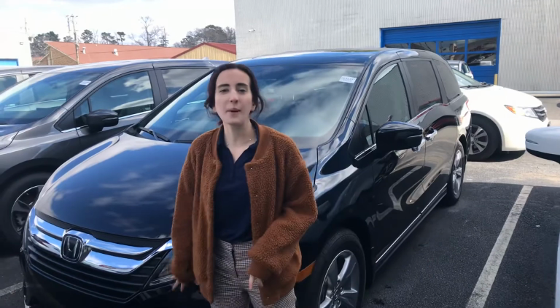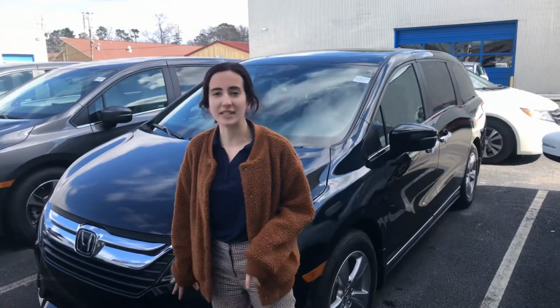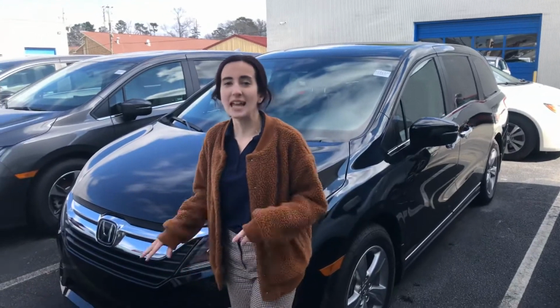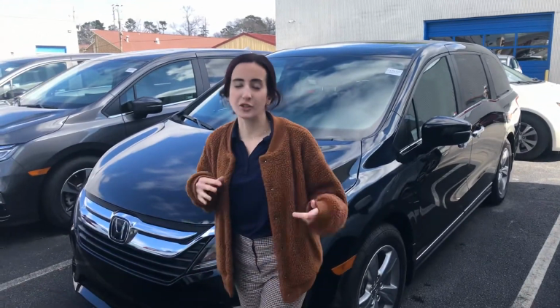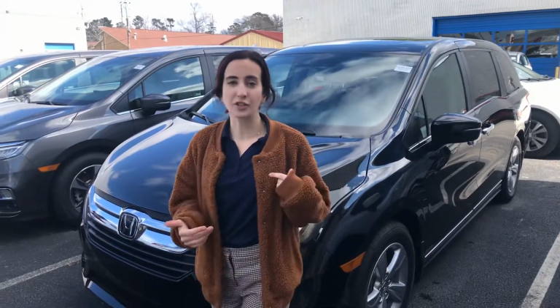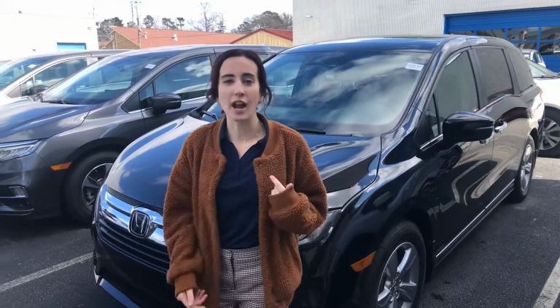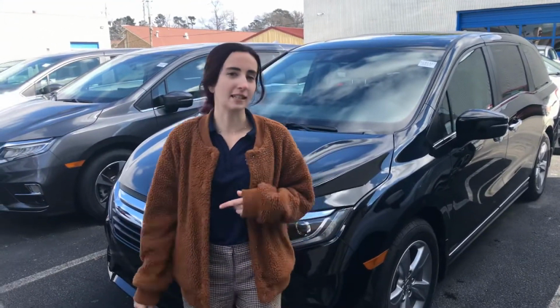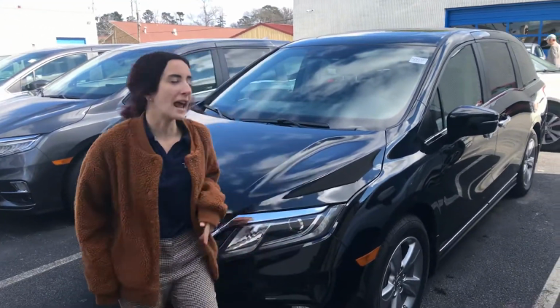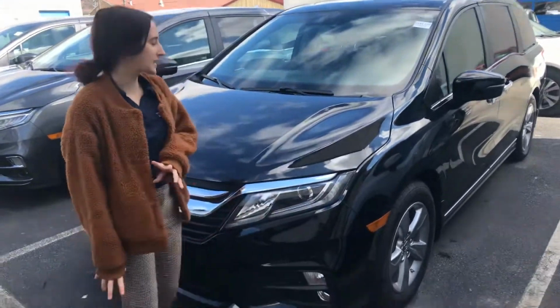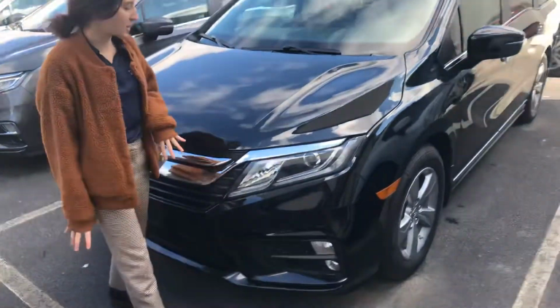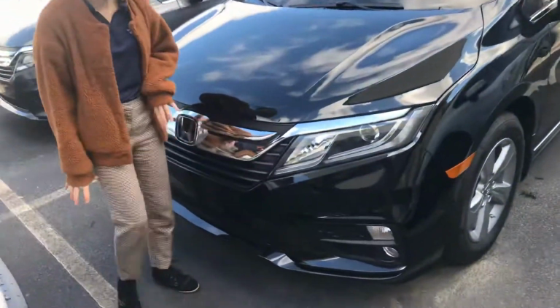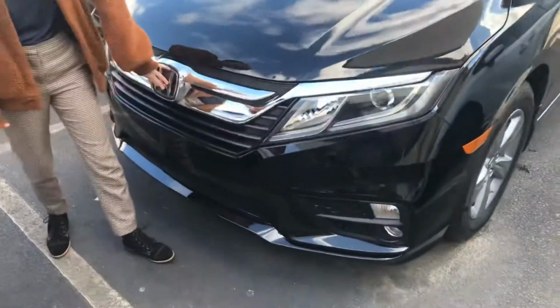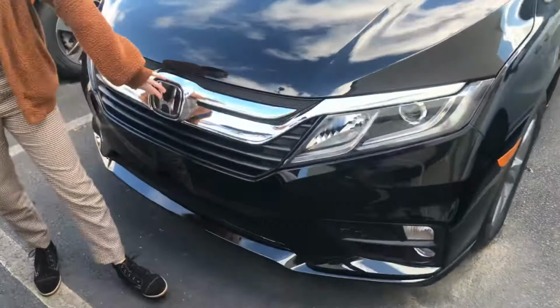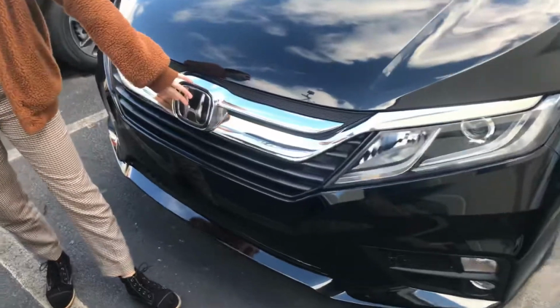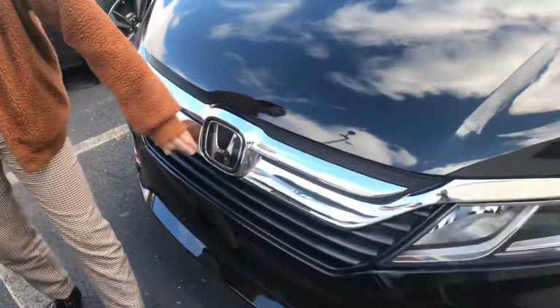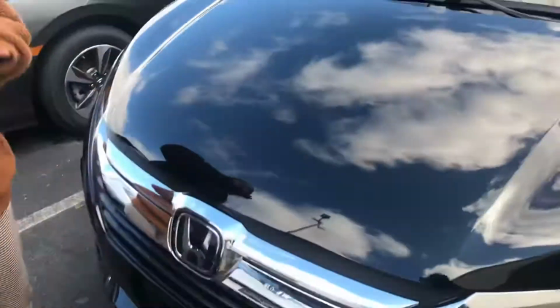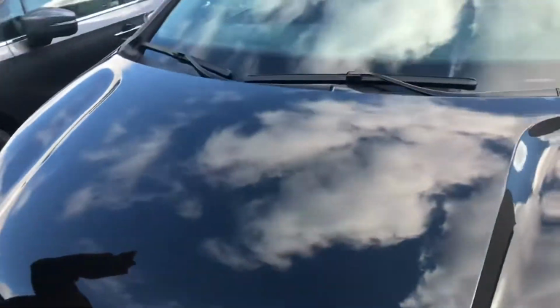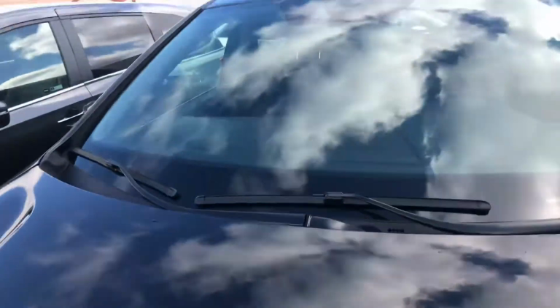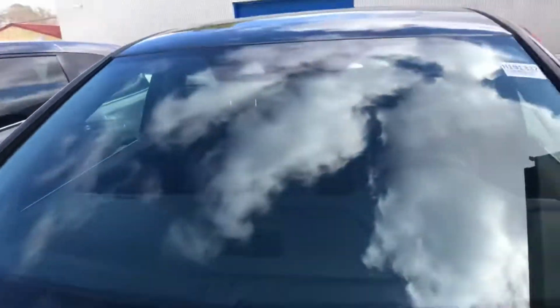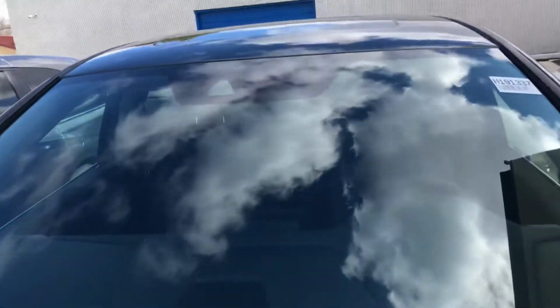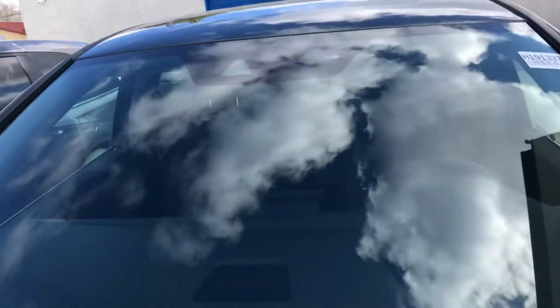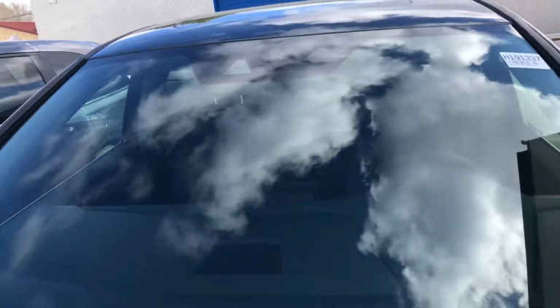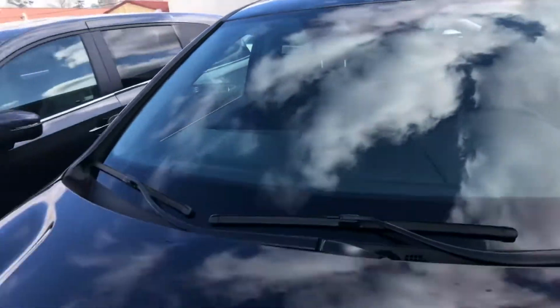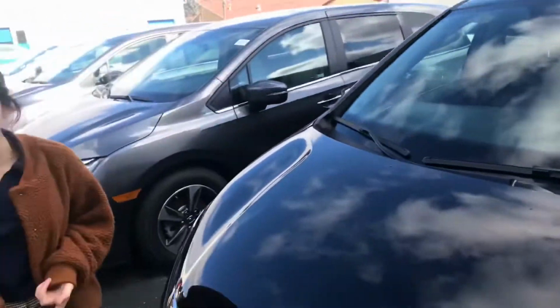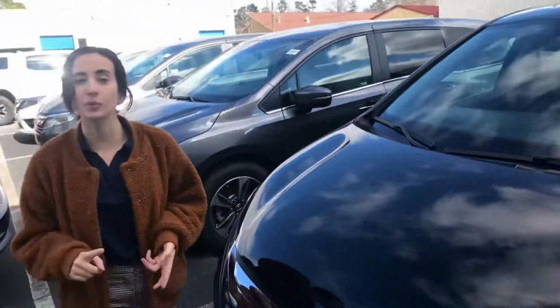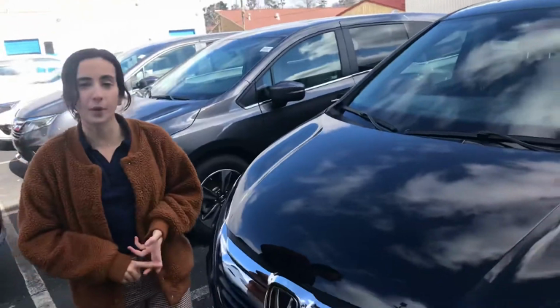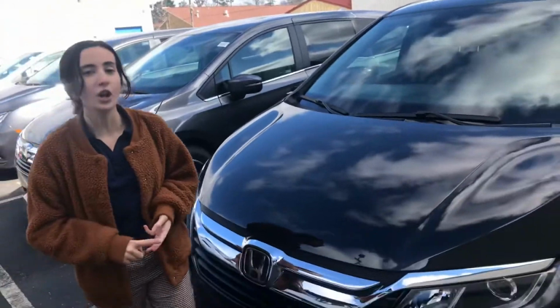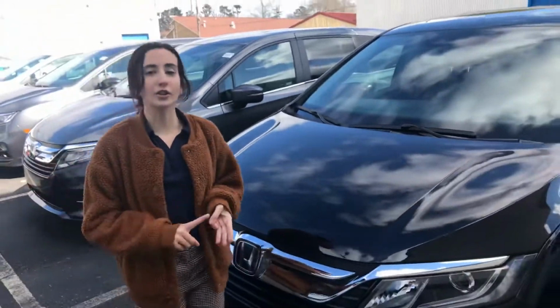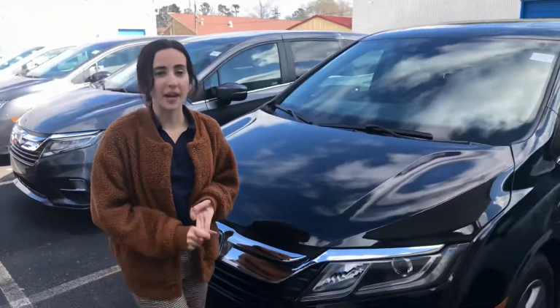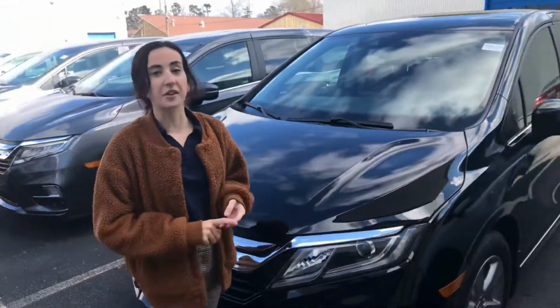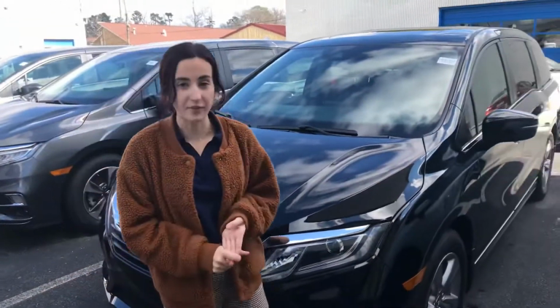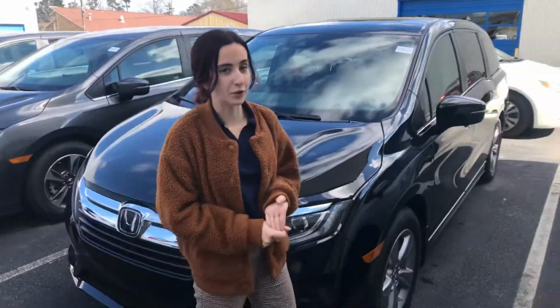One of my favorite things is you're going to get your full Honda Sensing suite, and that's going to be your radar right here behind the H, and then your camera at the top of the windshield that works together to give you your lane keeping assist, your road departure, your collision braking, and your adaptive cruise control.